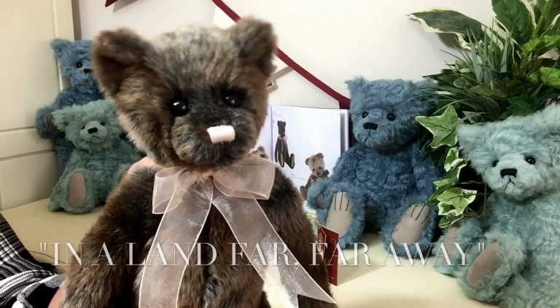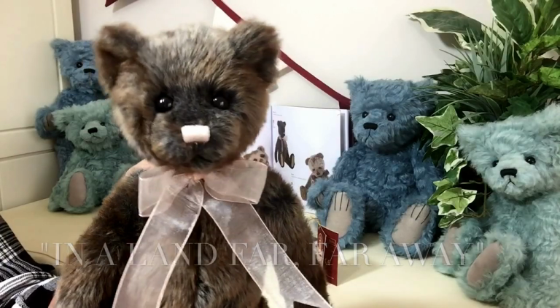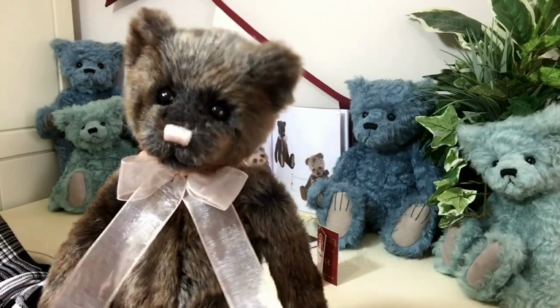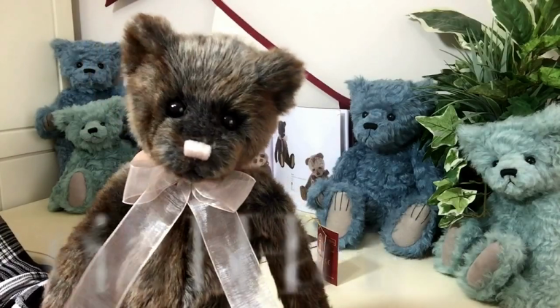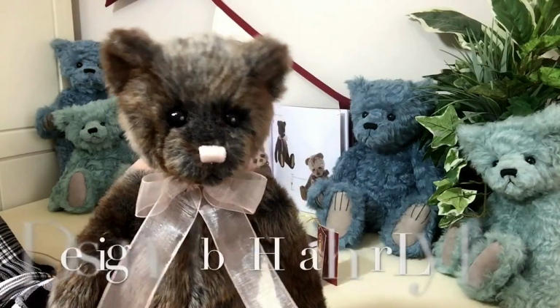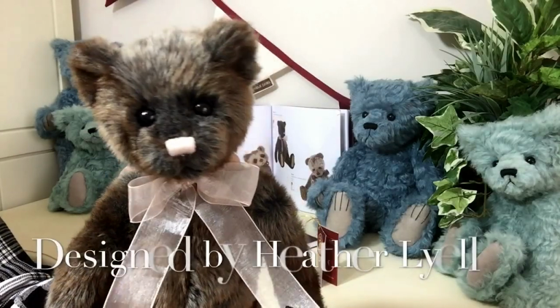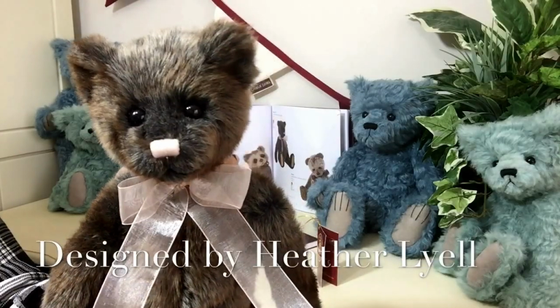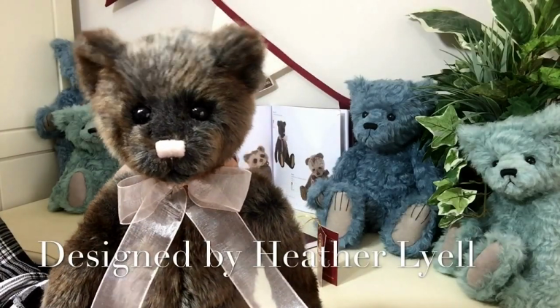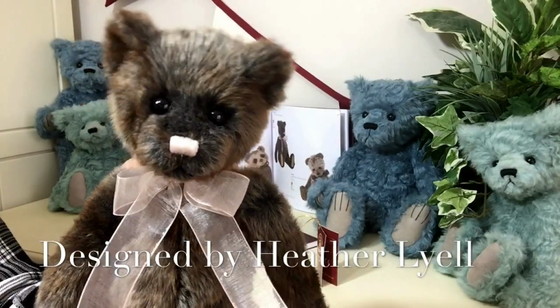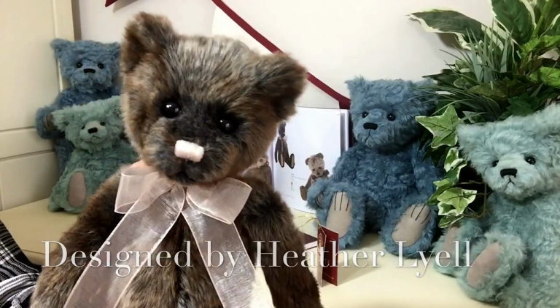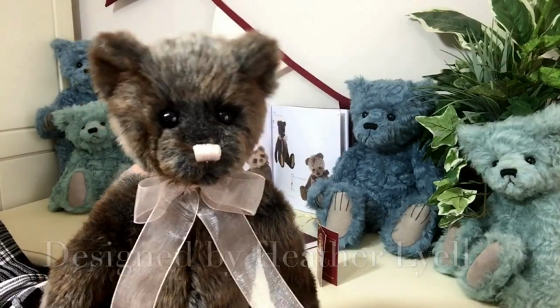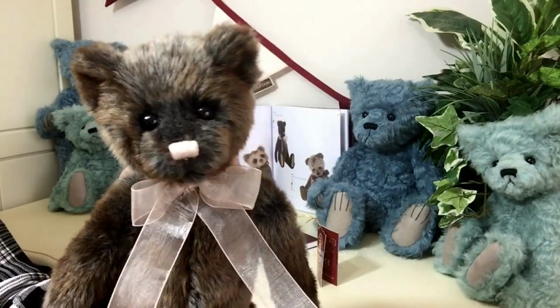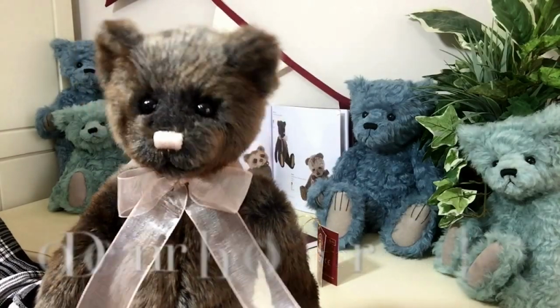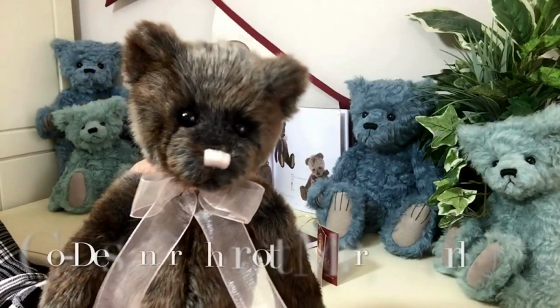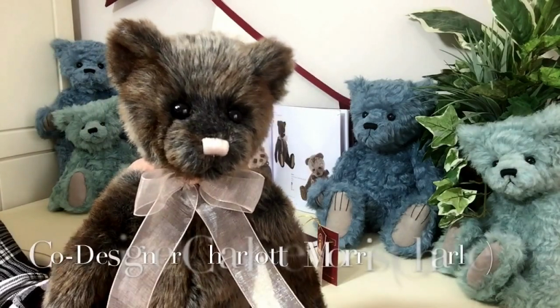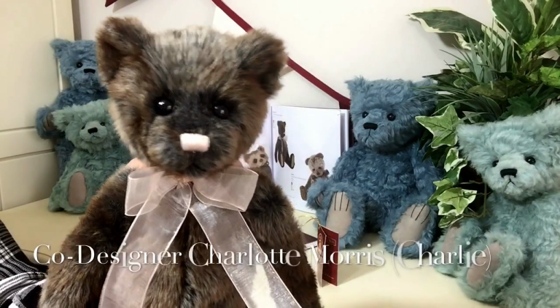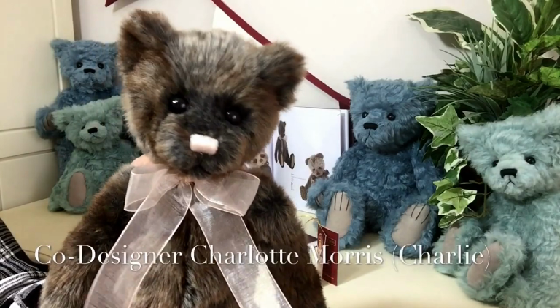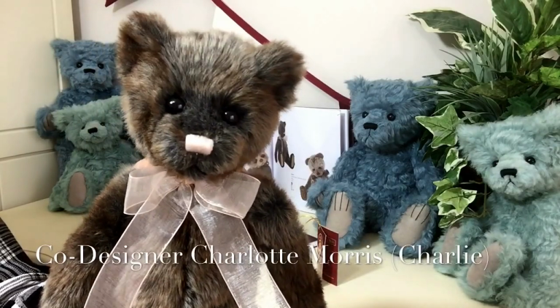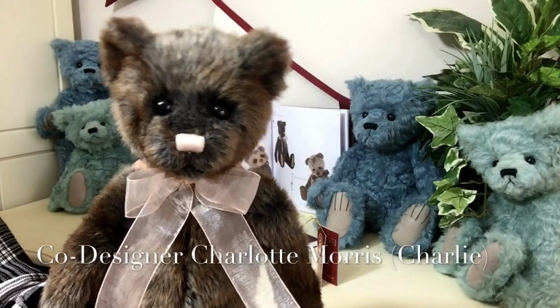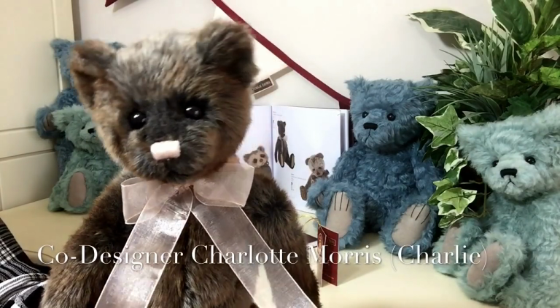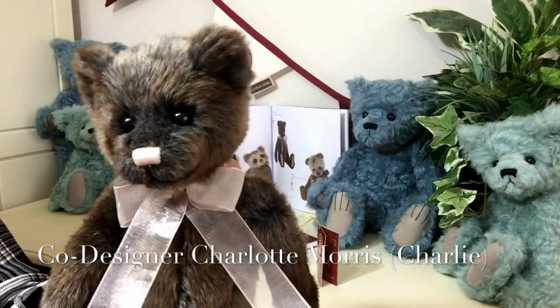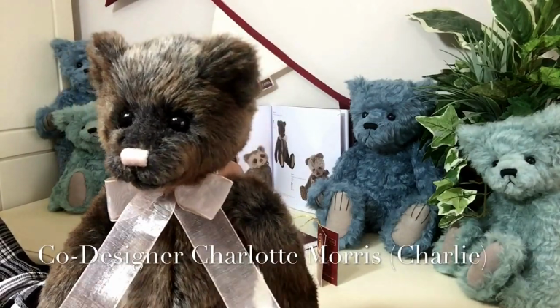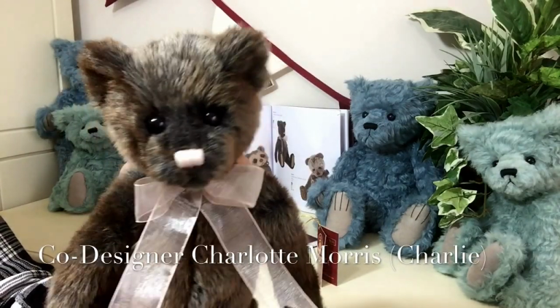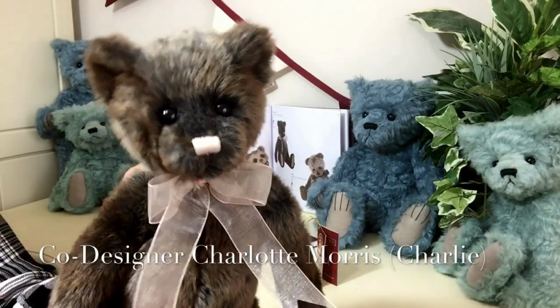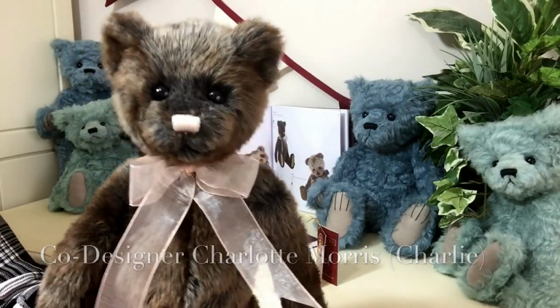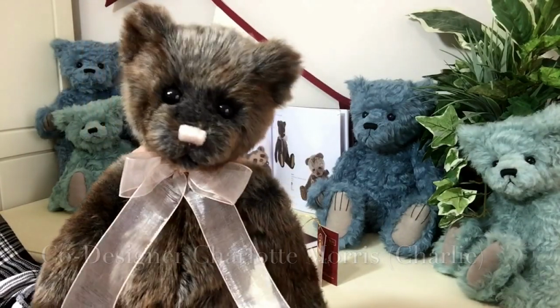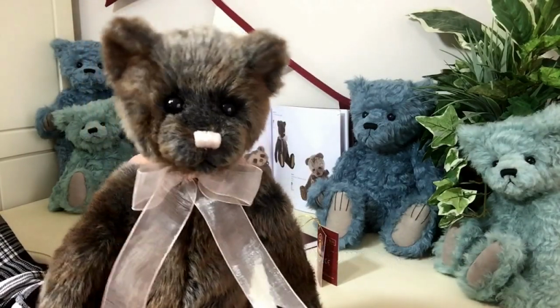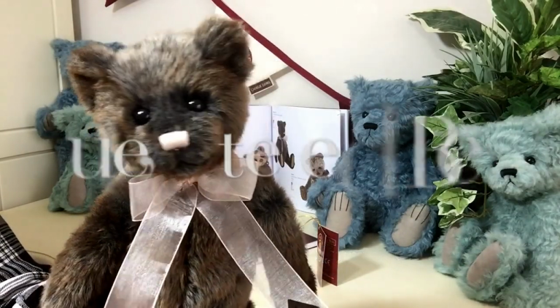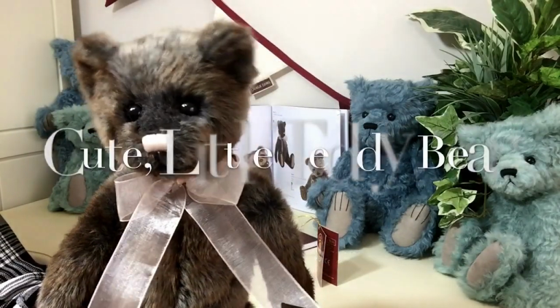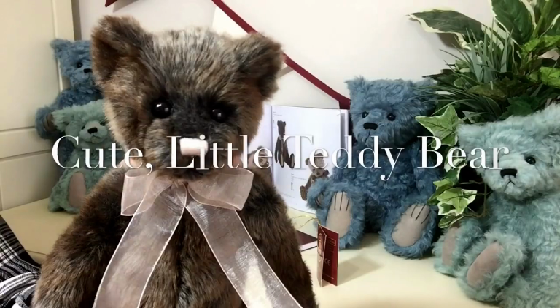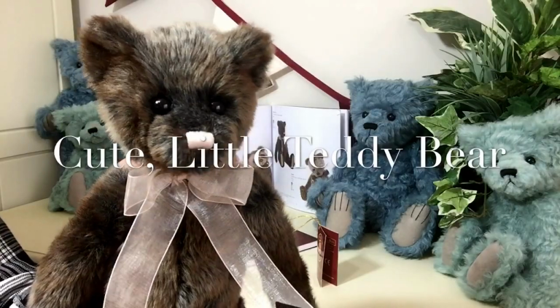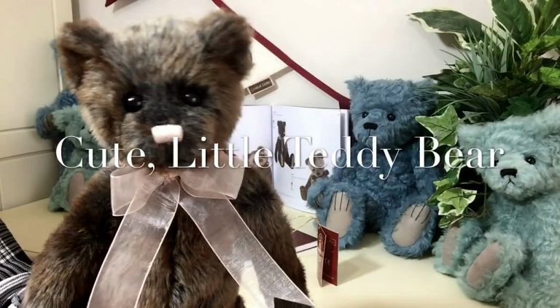Skinny Pin has been designed by Heather Lyle and co-designed by Charlotte Morris. And he's a real little cutie, this little bear.